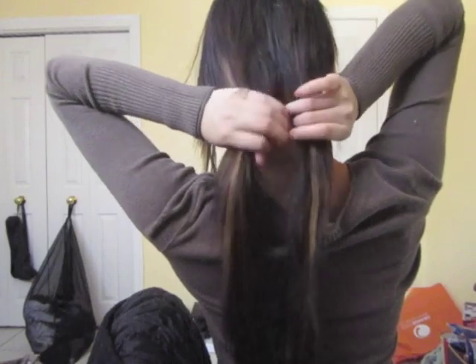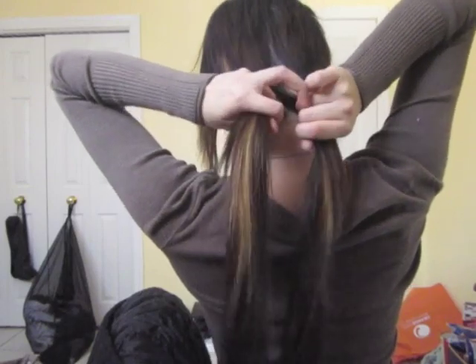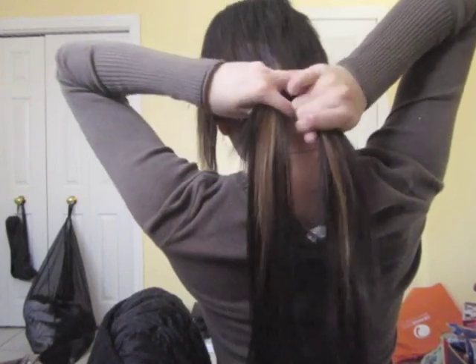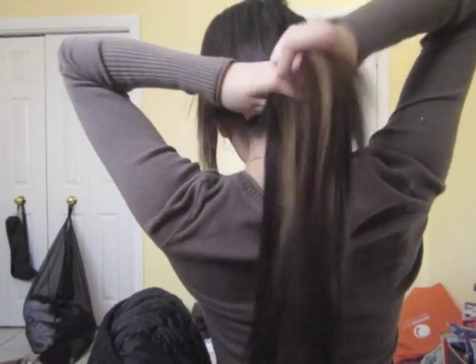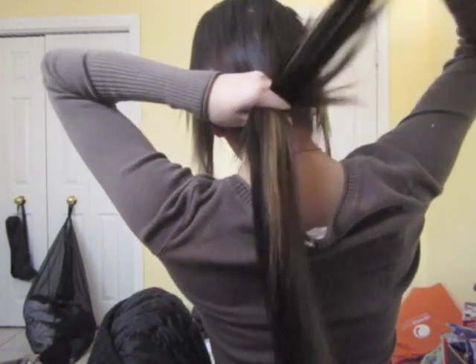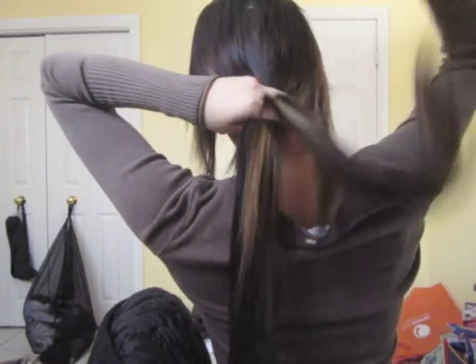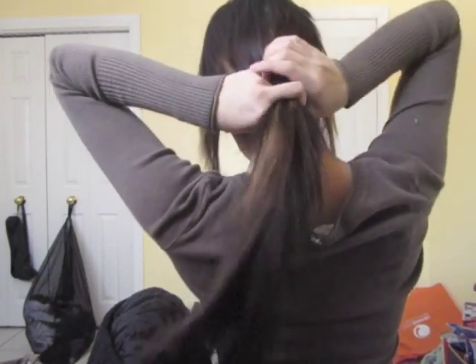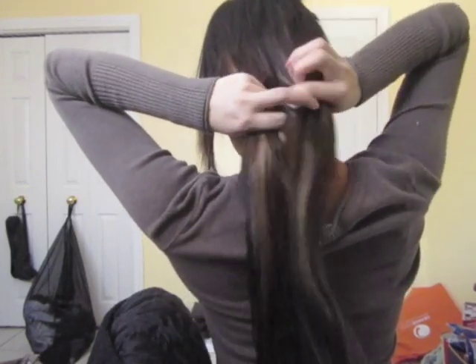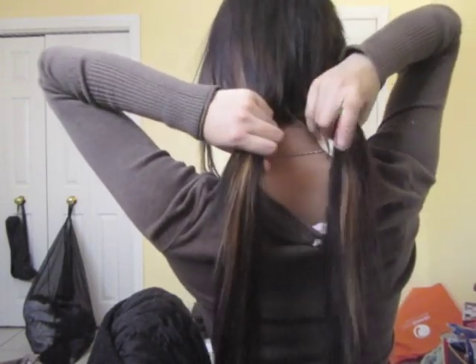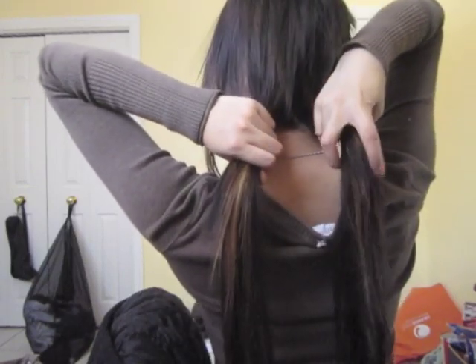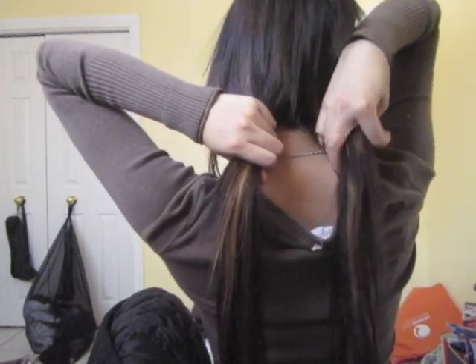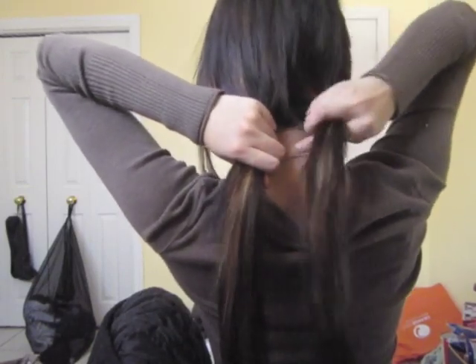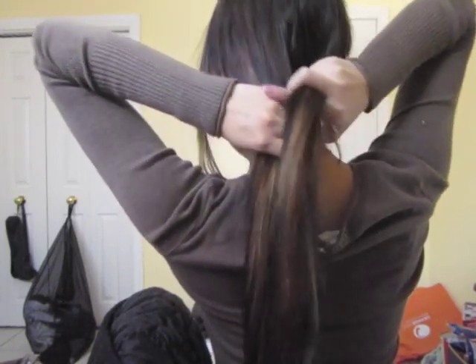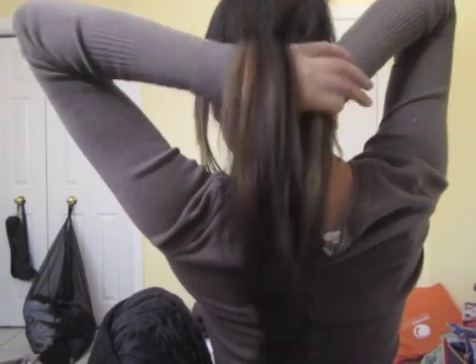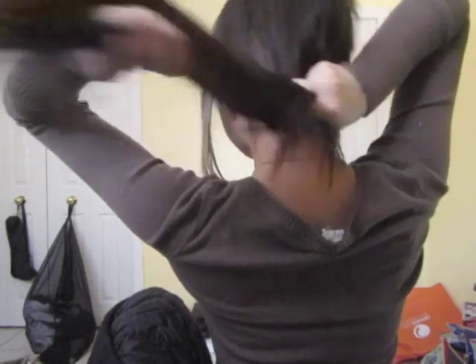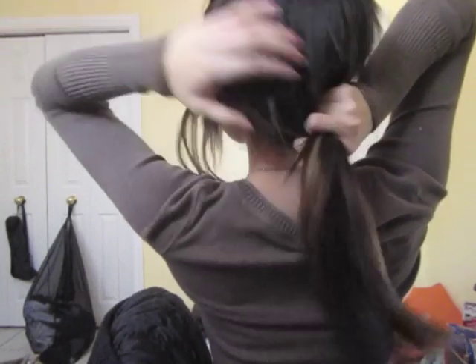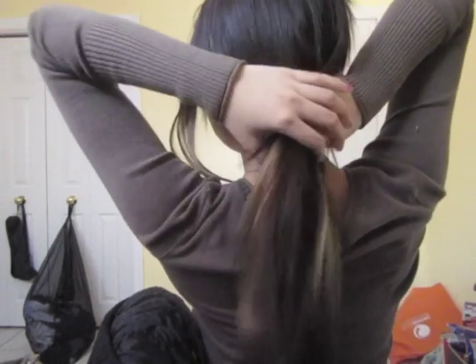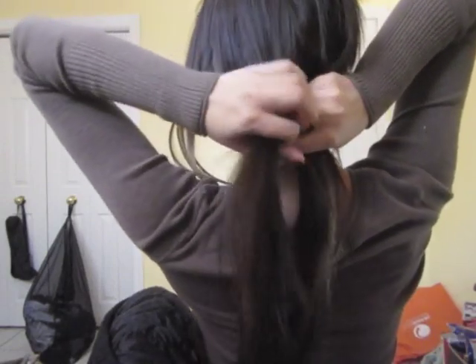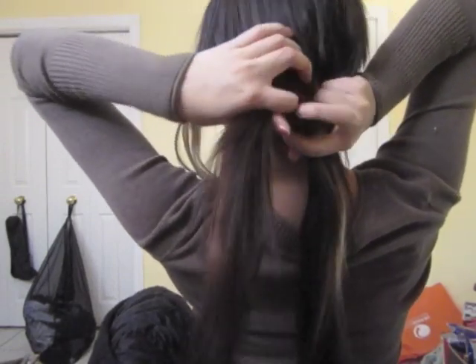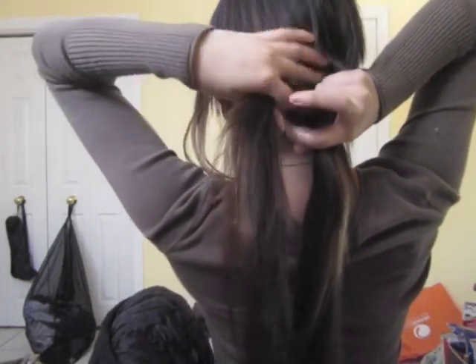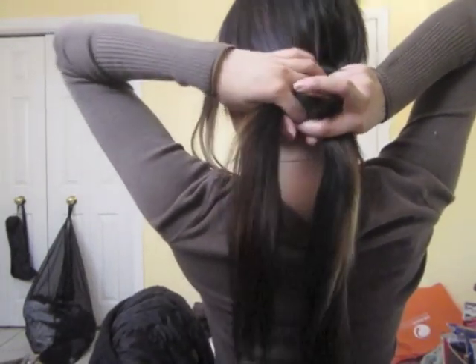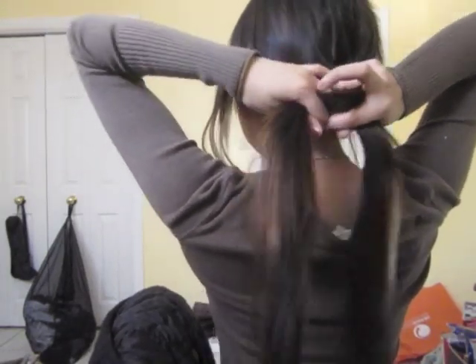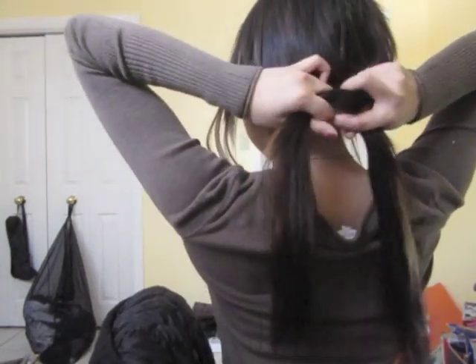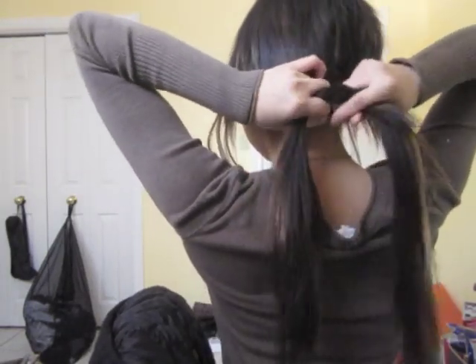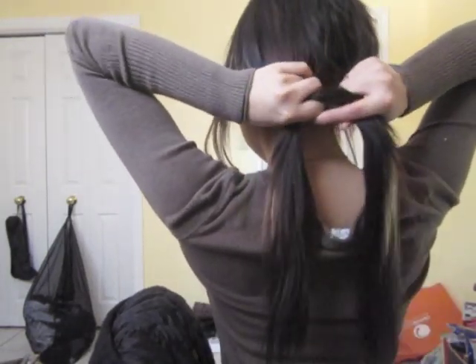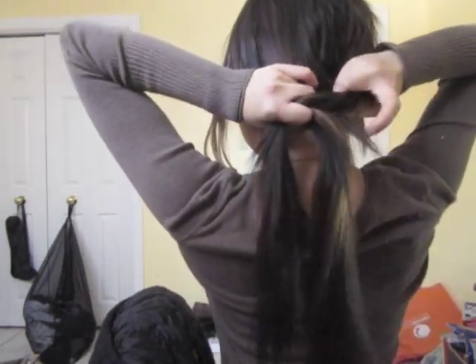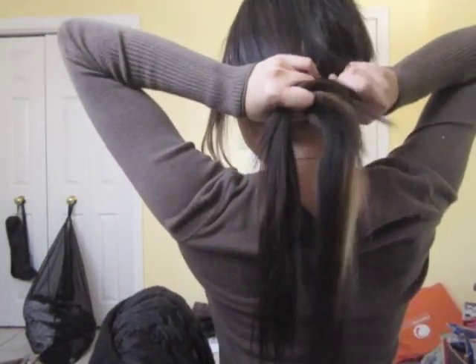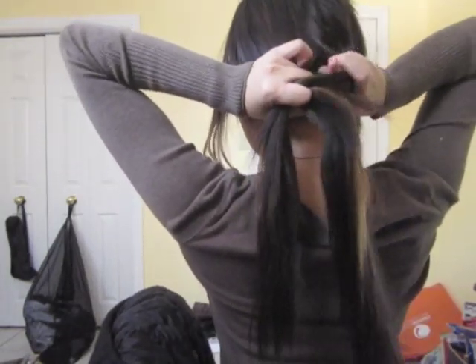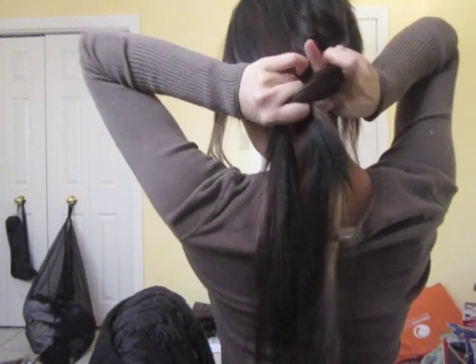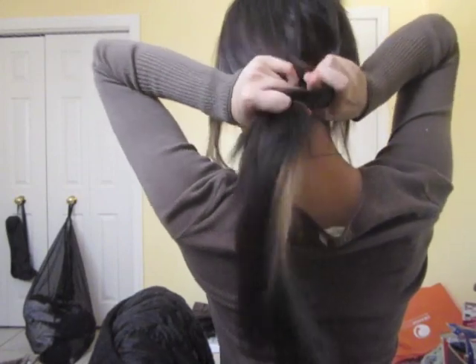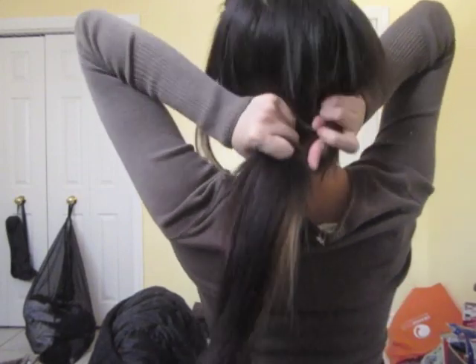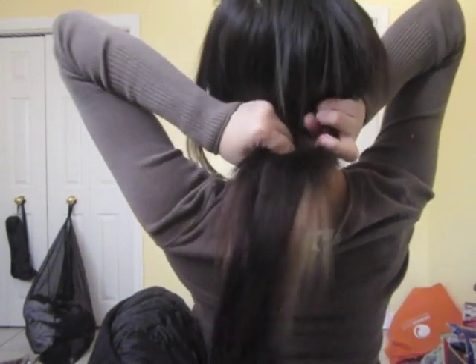To do this, place one section of your parted hair over the other. Loop that second section through the created hole and pull the two parts. Make sure it's tight, and secure it with bobby pins.